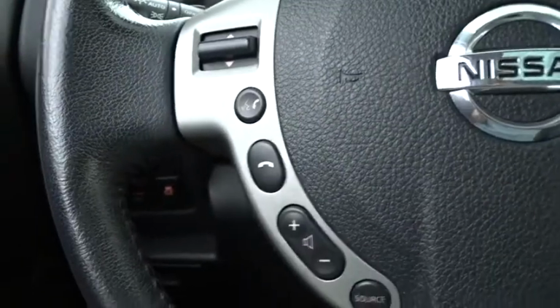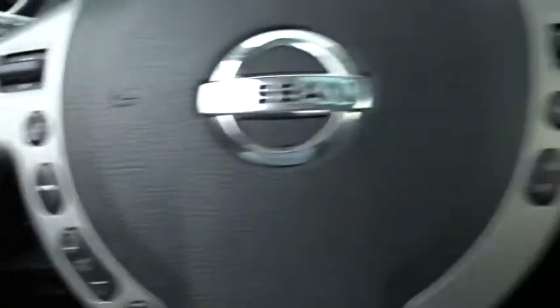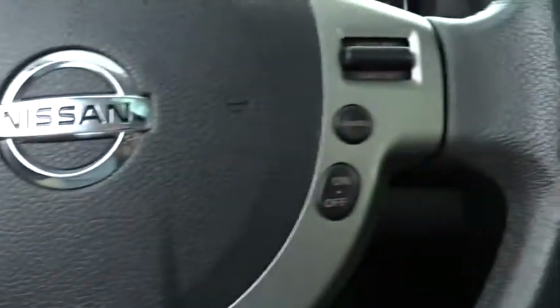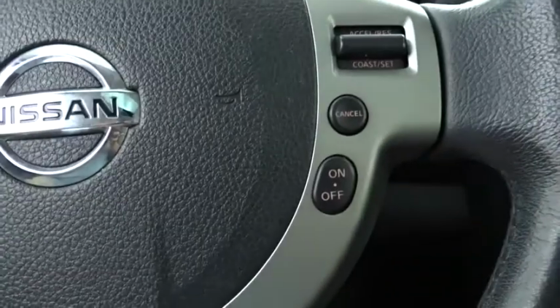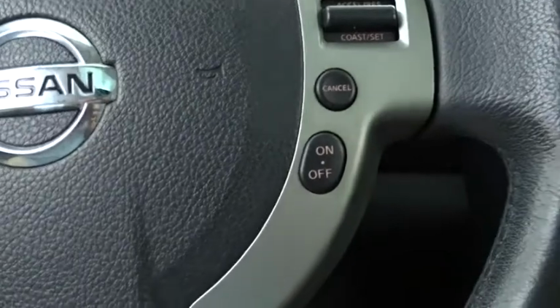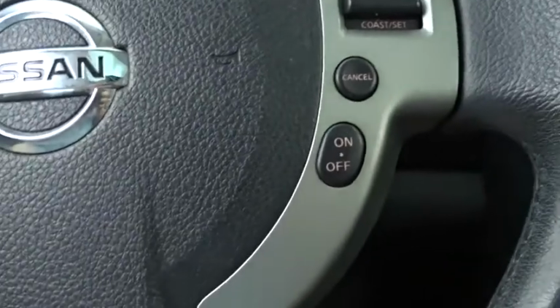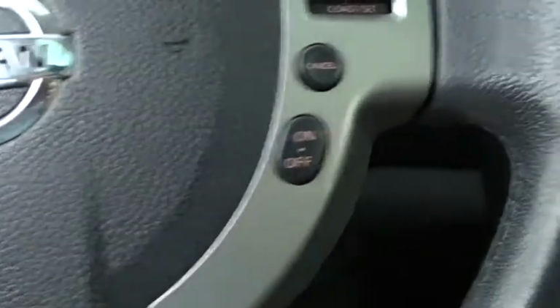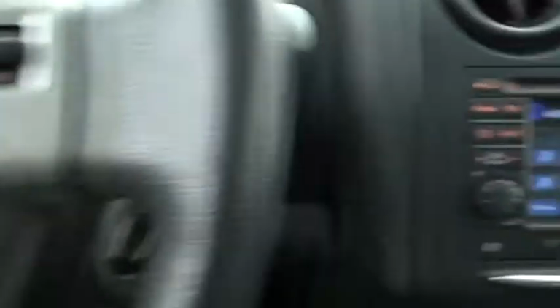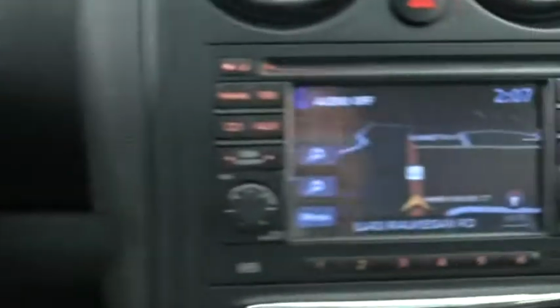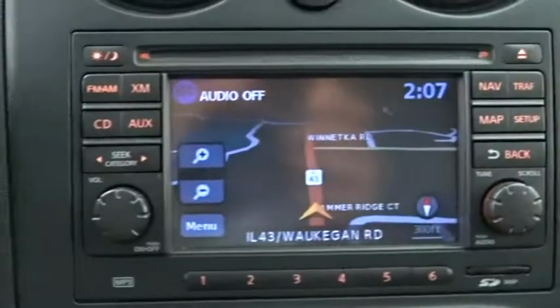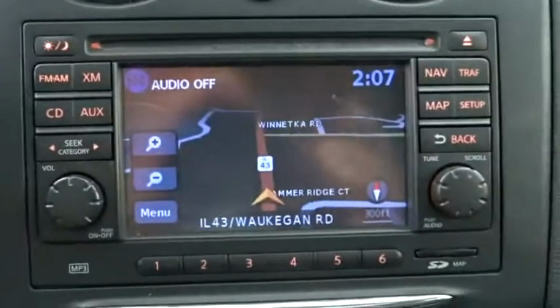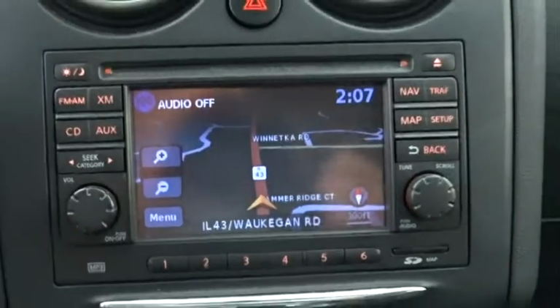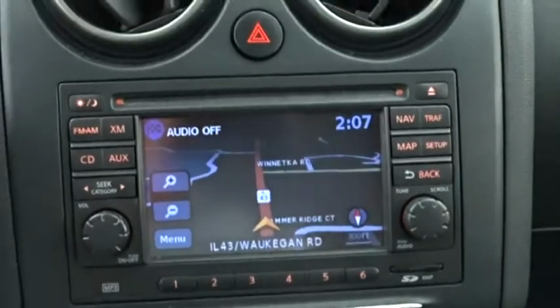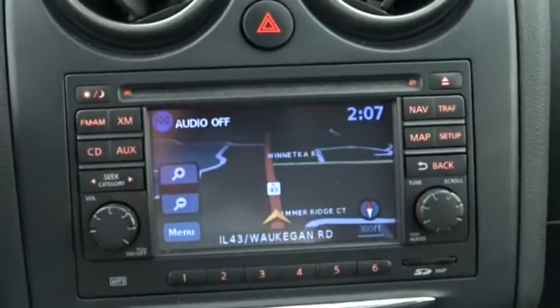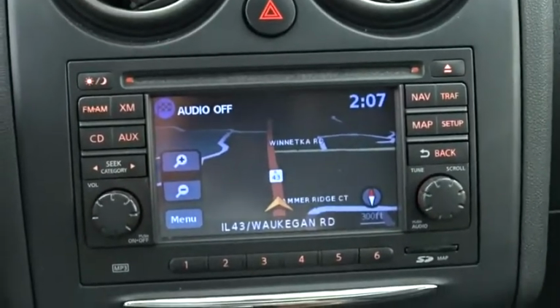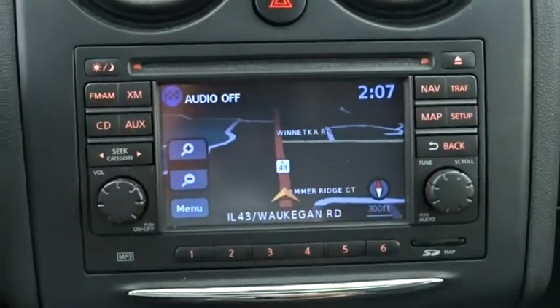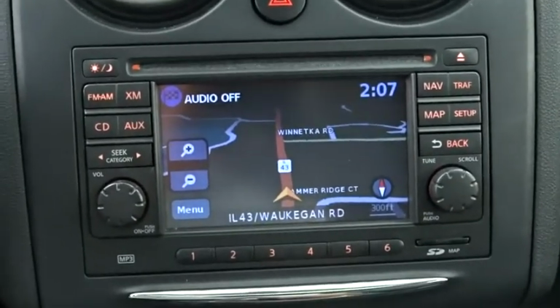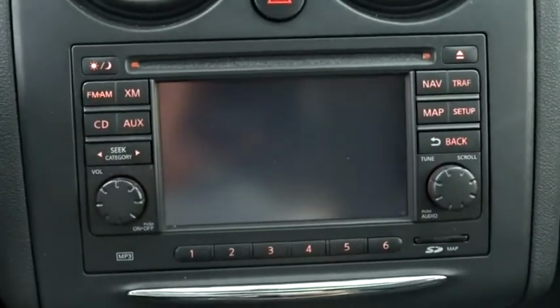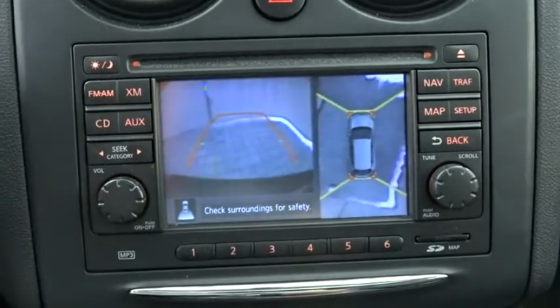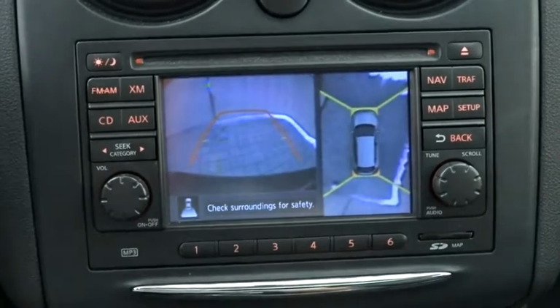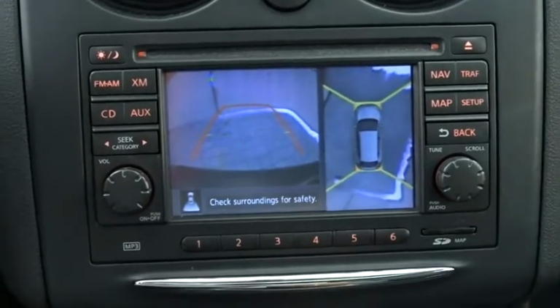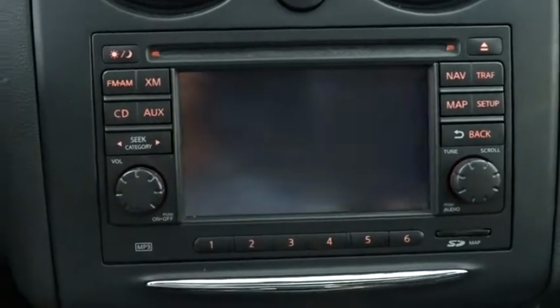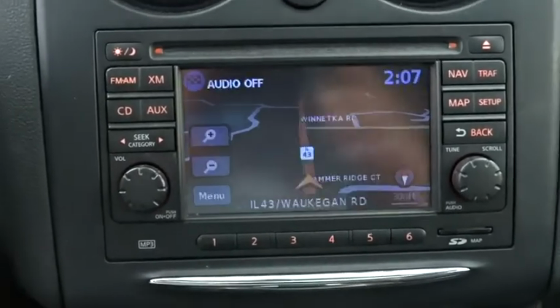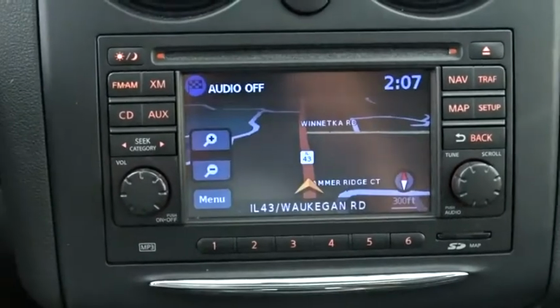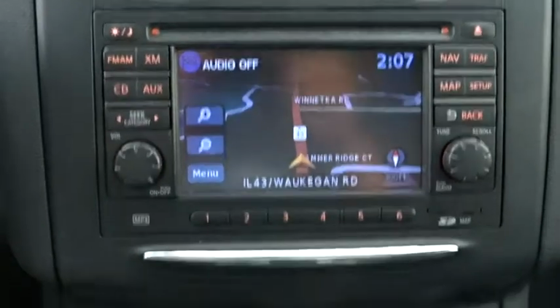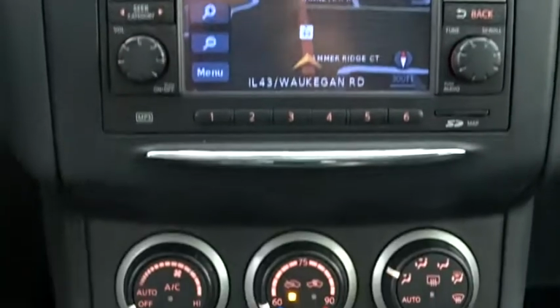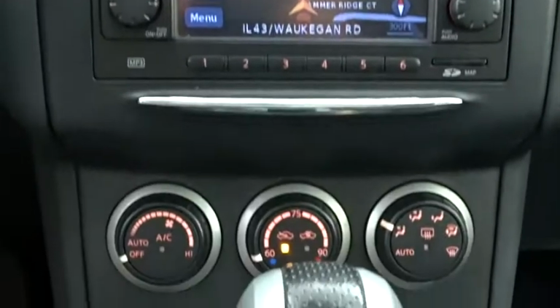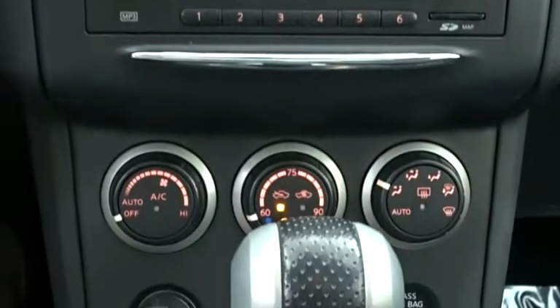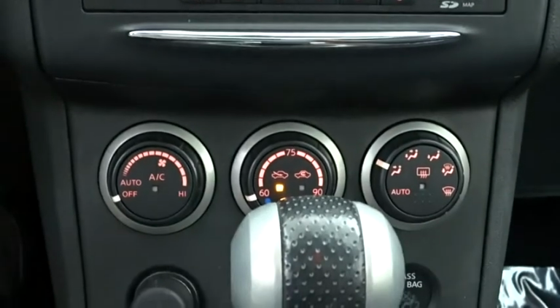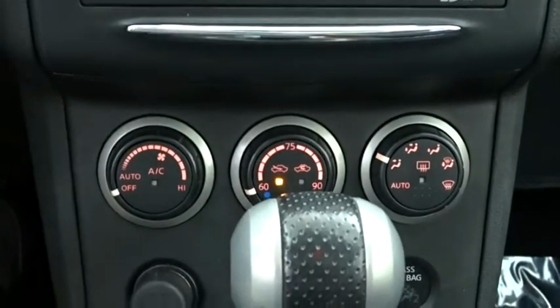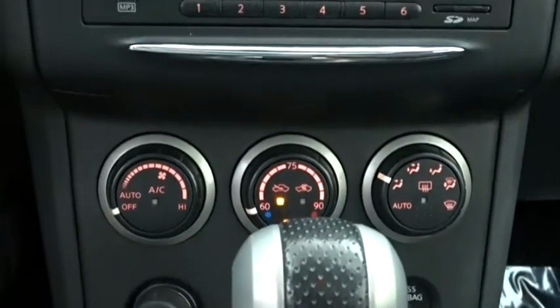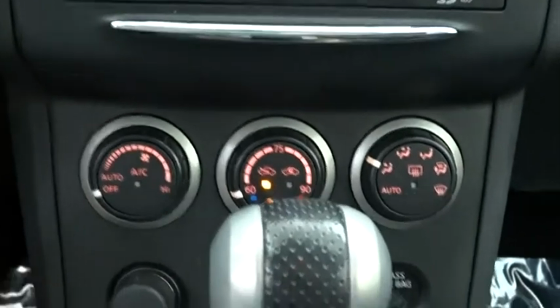Power steering, adjustable steering wheel, four-wheel disc brakes, aluminum wheels, keyless start, cruise control, five-piece floor and trunk mat set, auto-dimming rearview mirror, premium sound system.